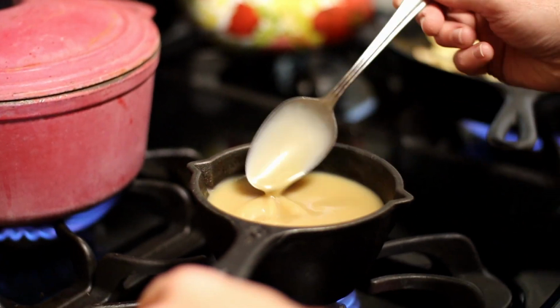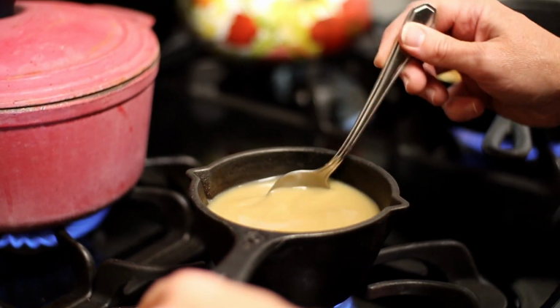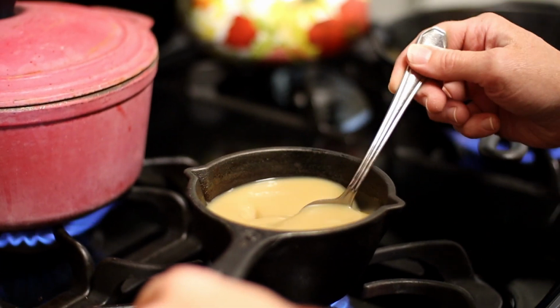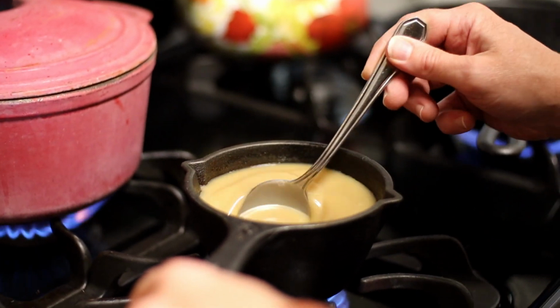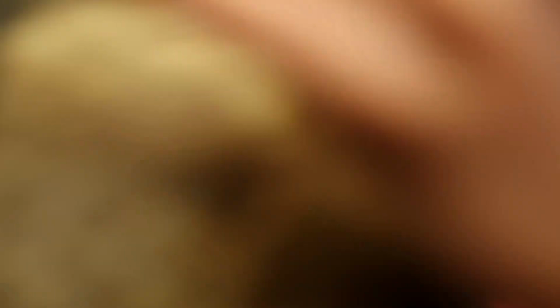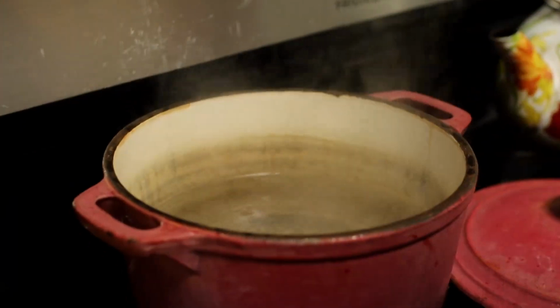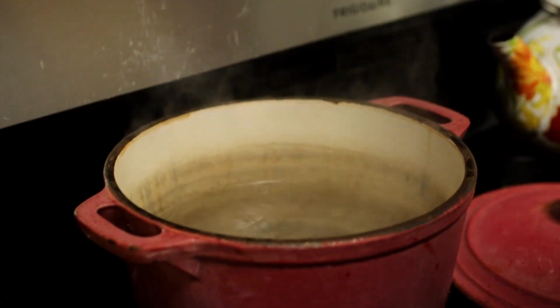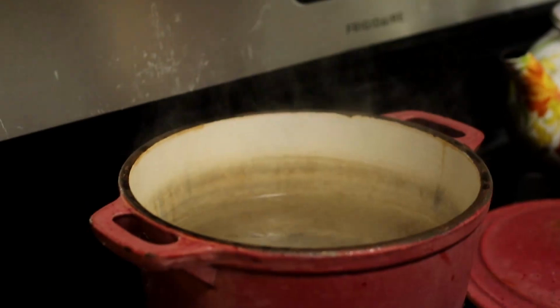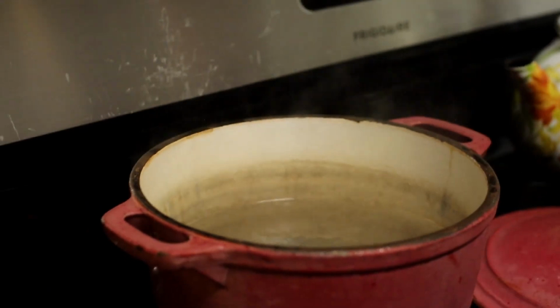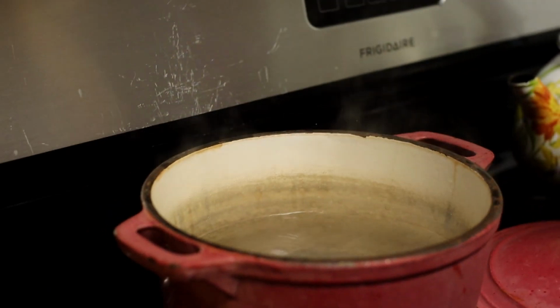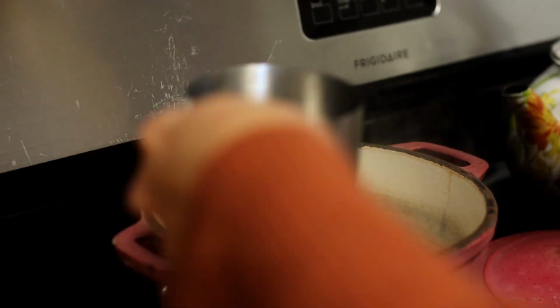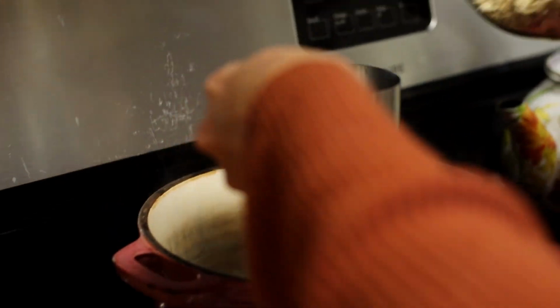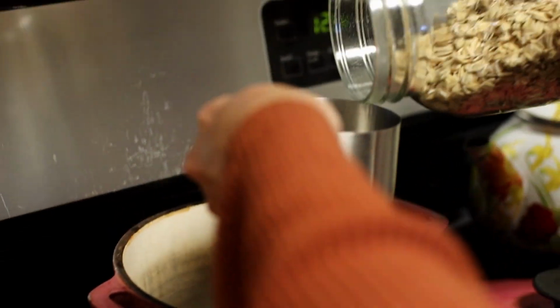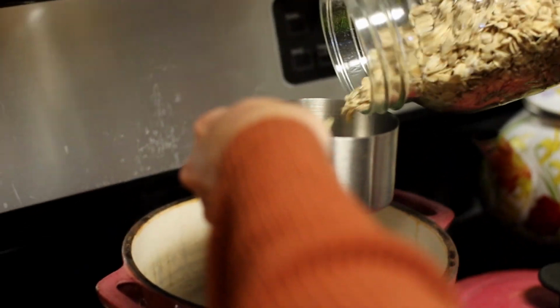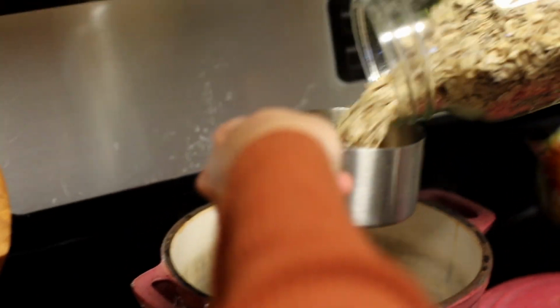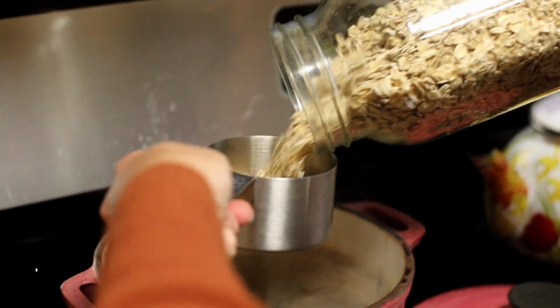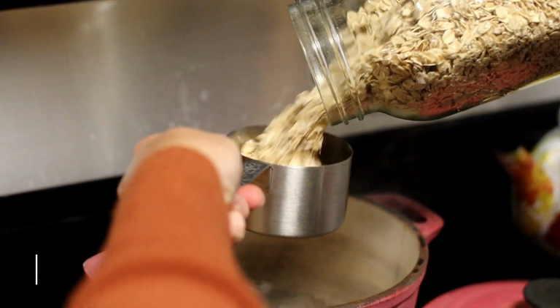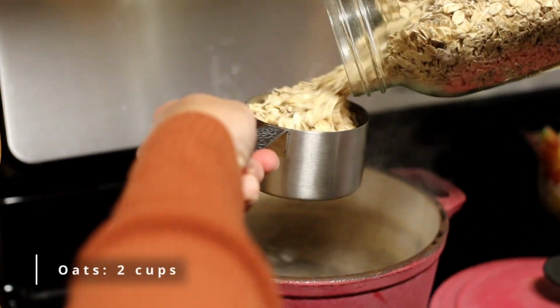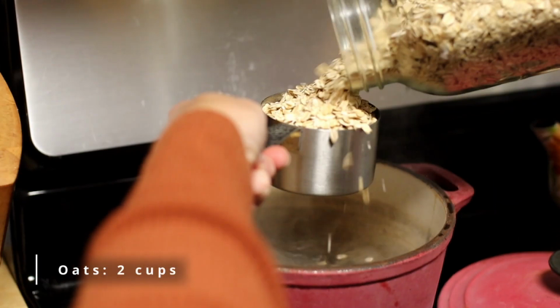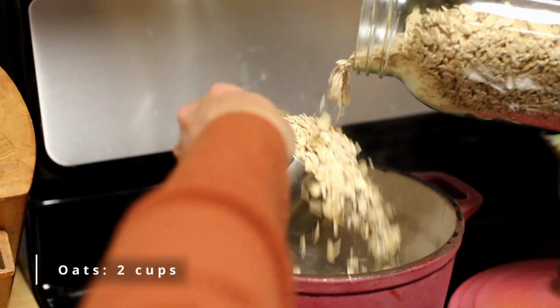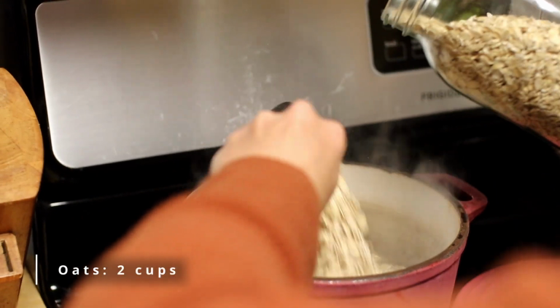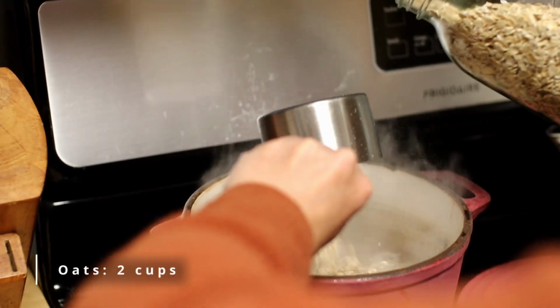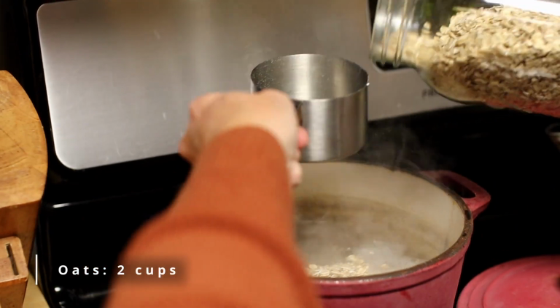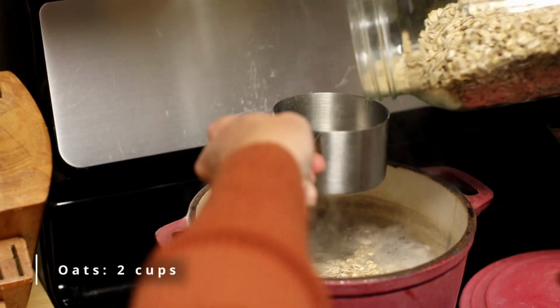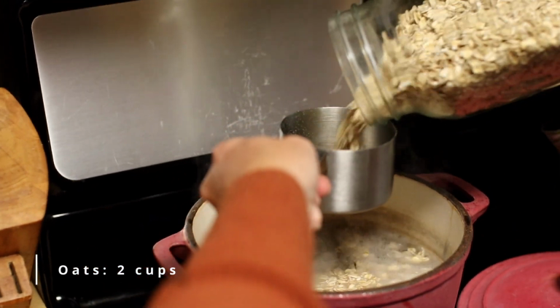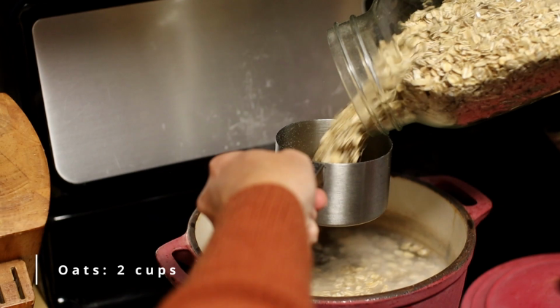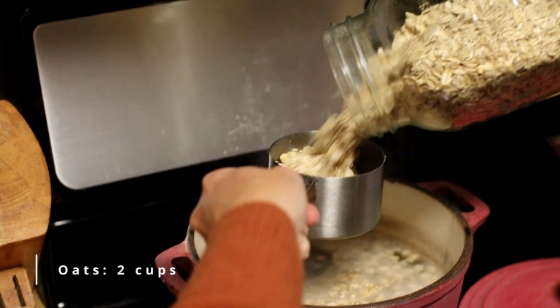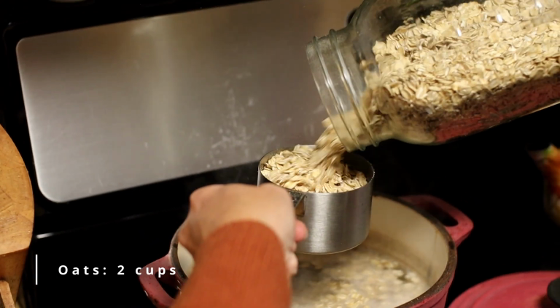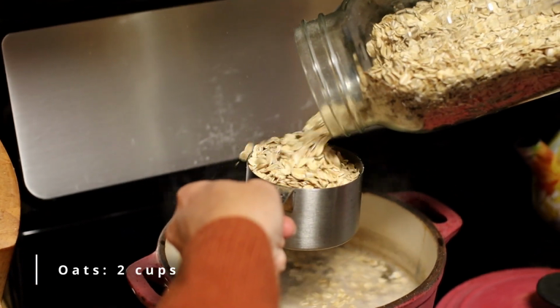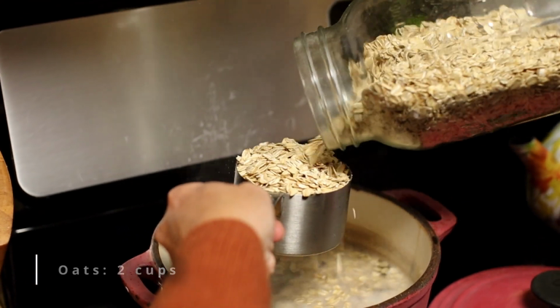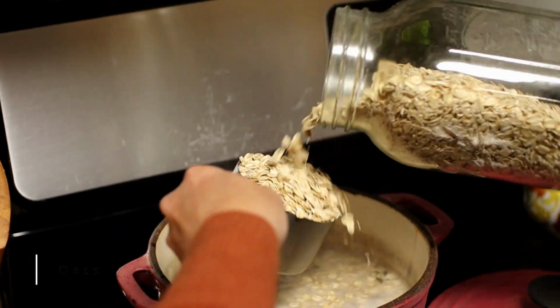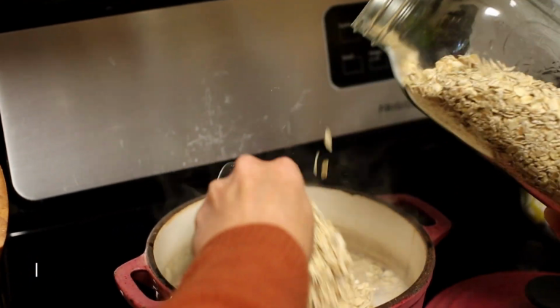Once our oatmeal water is boiling, go ahead and add your organic oats and let them cook up until you have the texture and consistency that you like with your oatmeal.